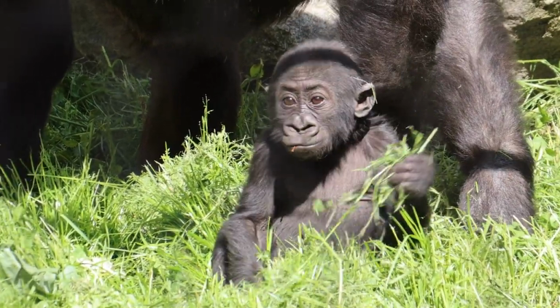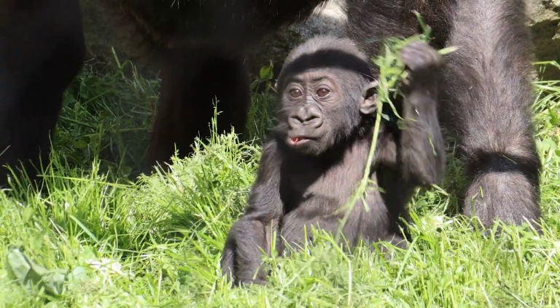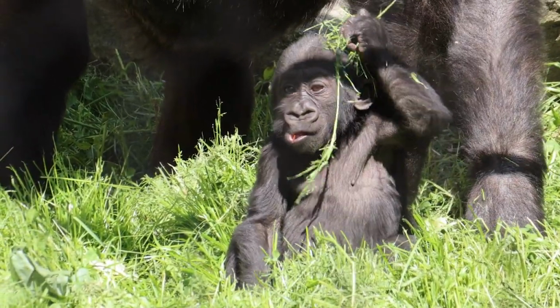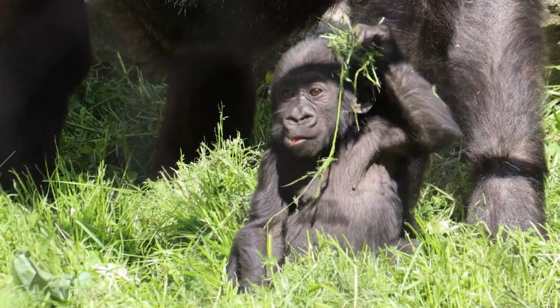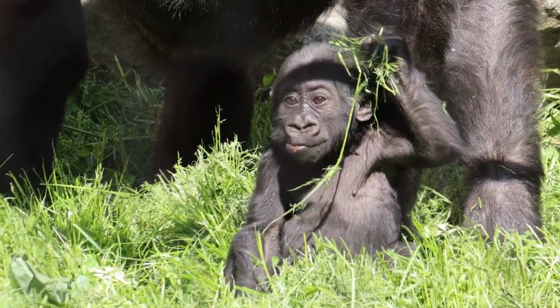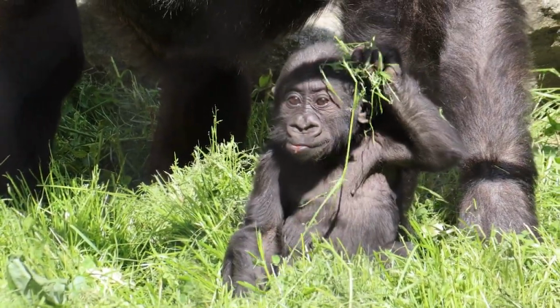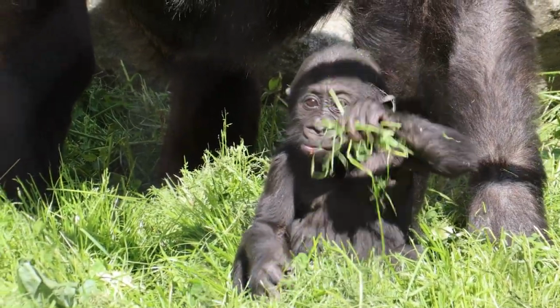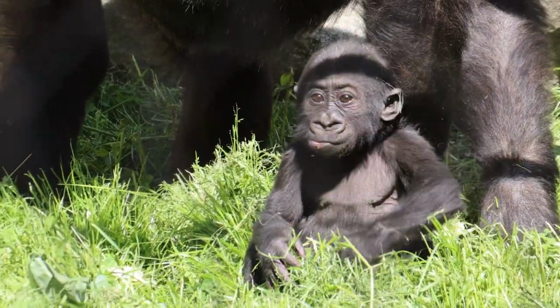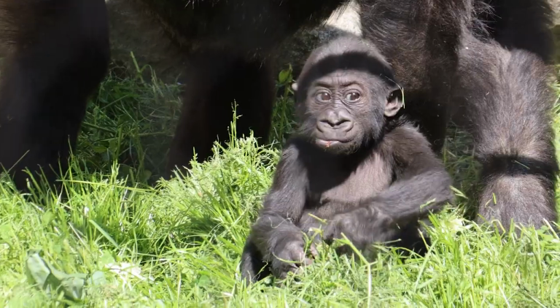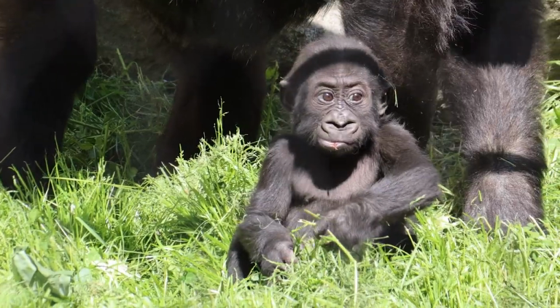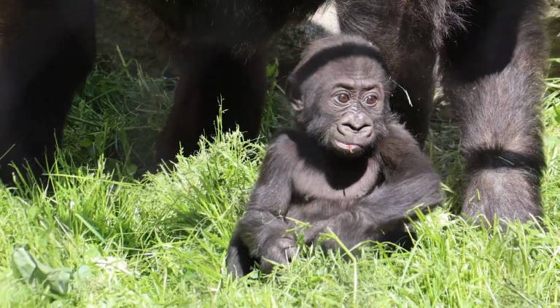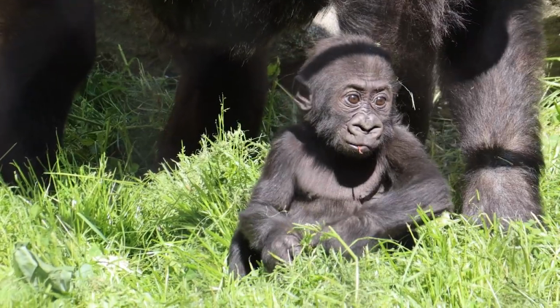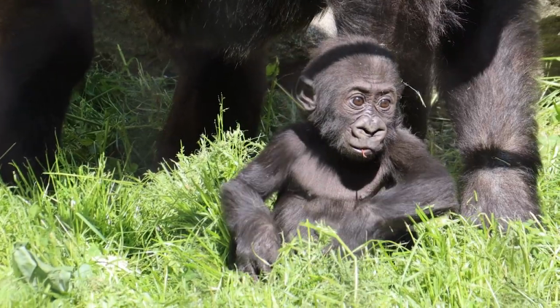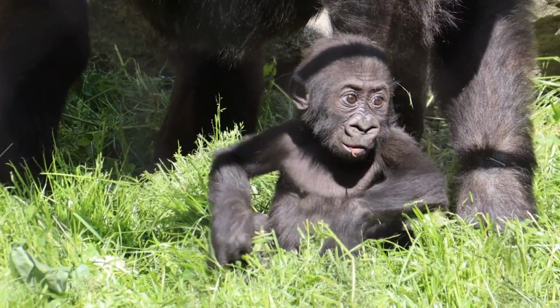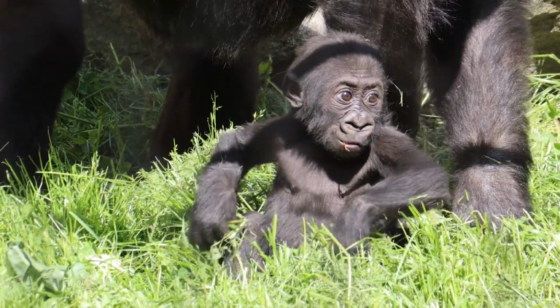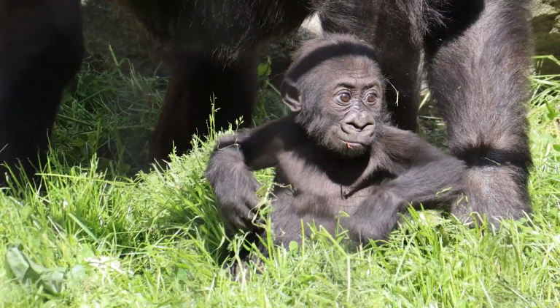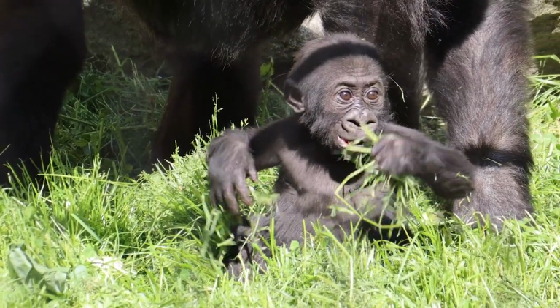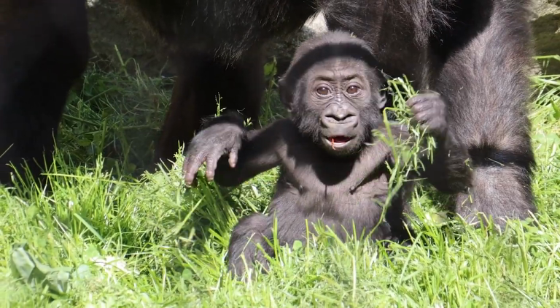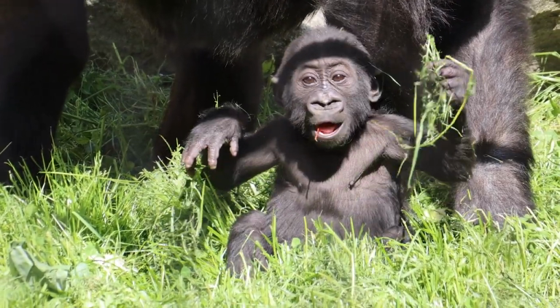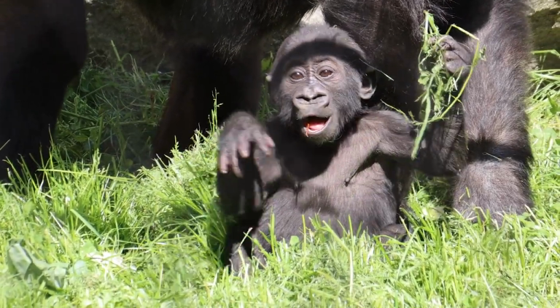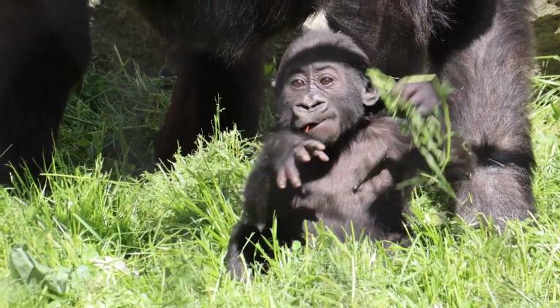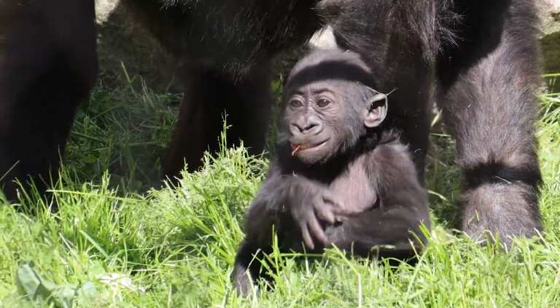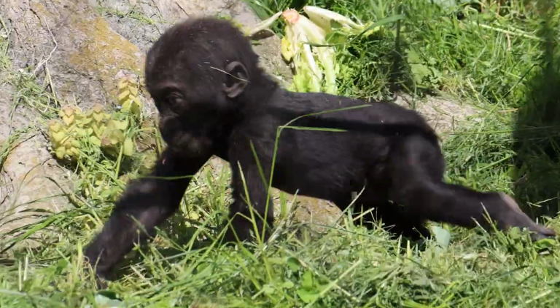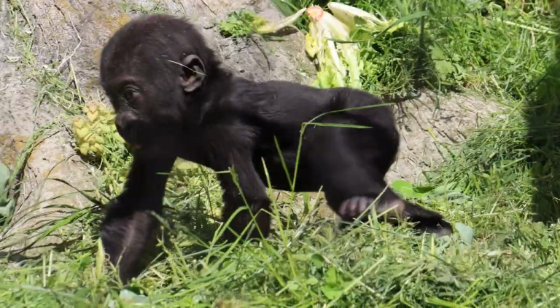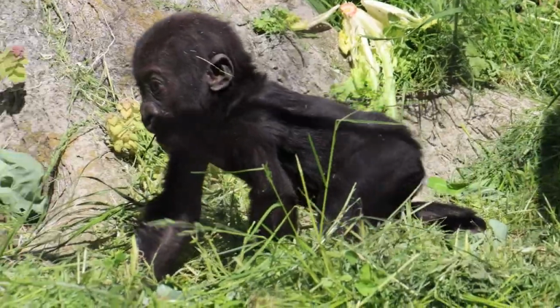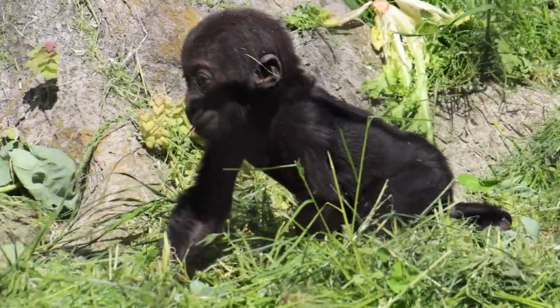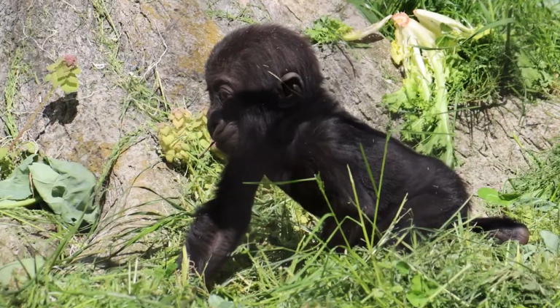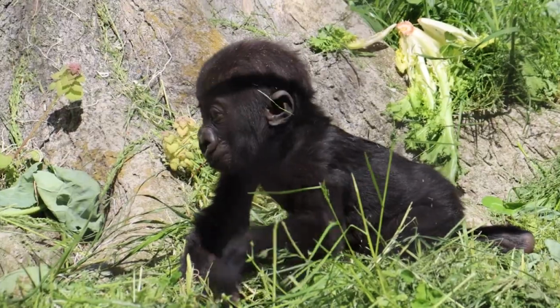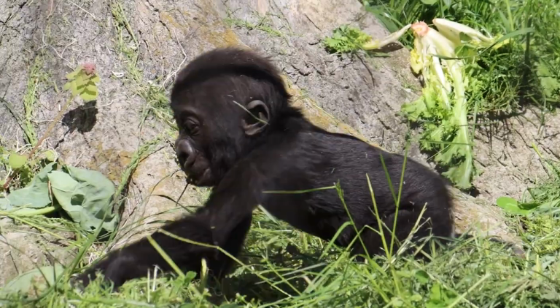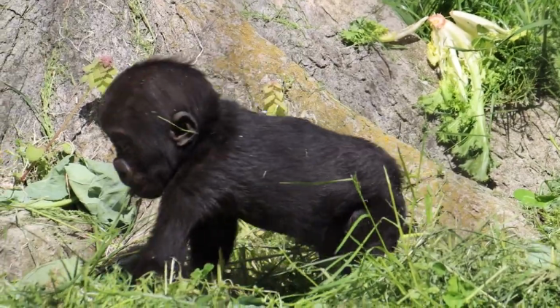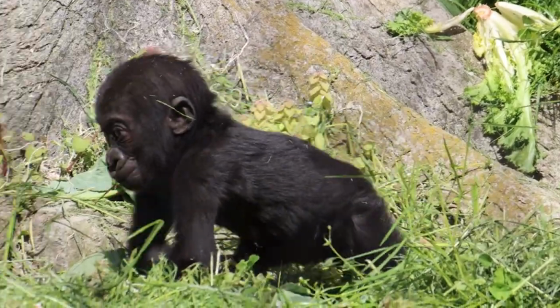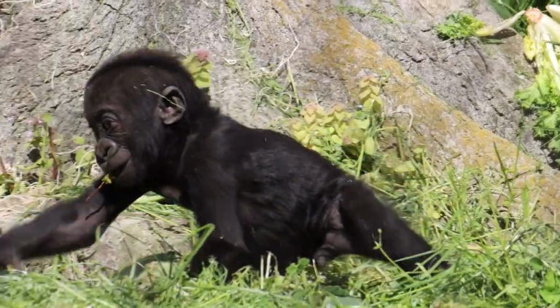I saw him sampling some grass and some new things, and it's going to come quick — he's going to be moving quickly and exploring and learning to climb. It's all going to be happening pretty rapidly over the summer.